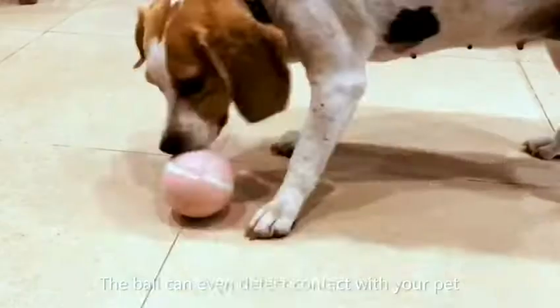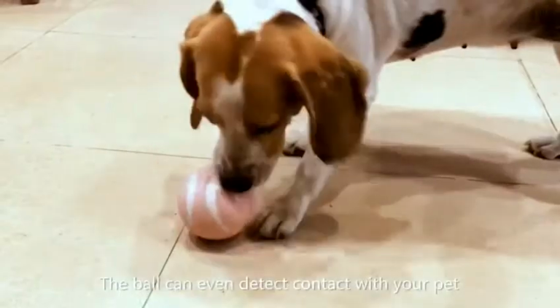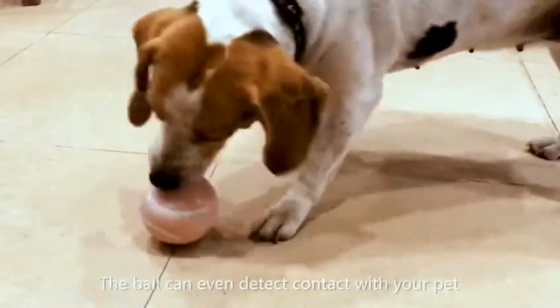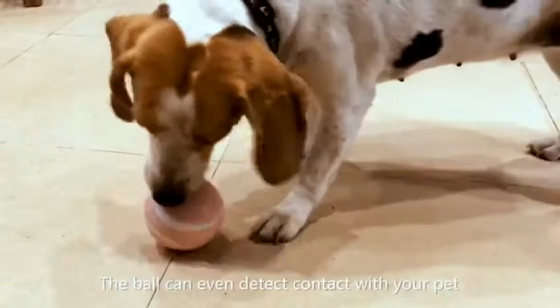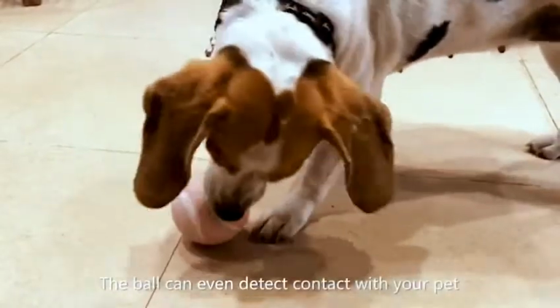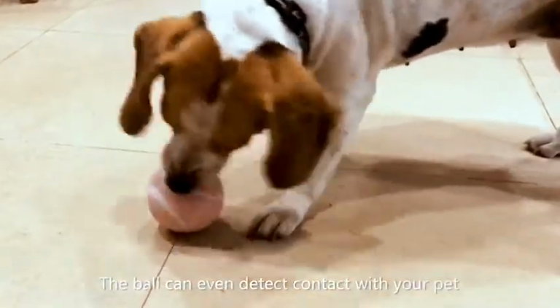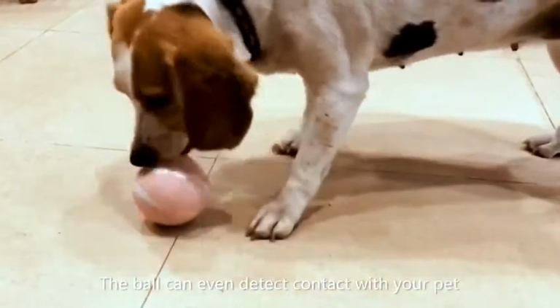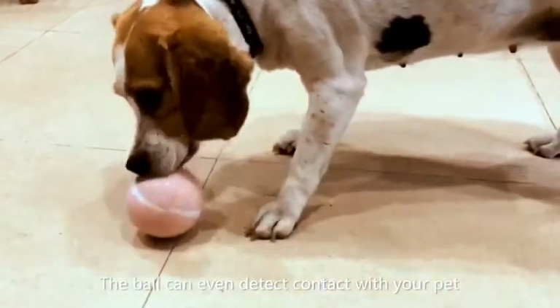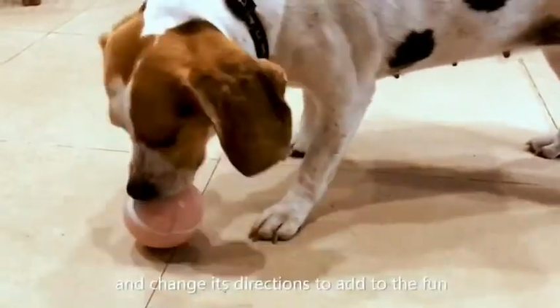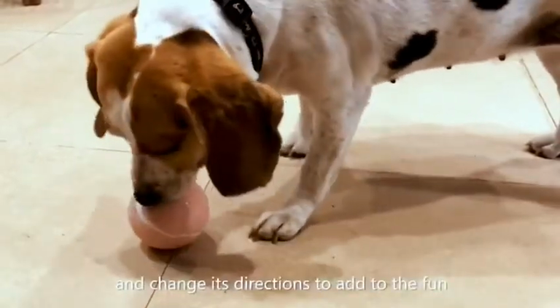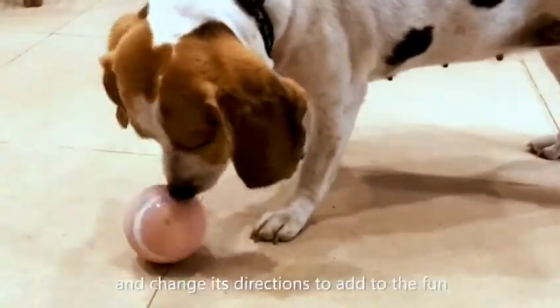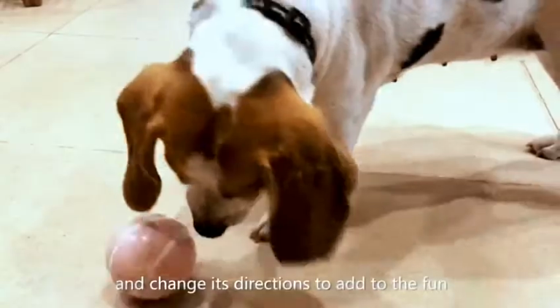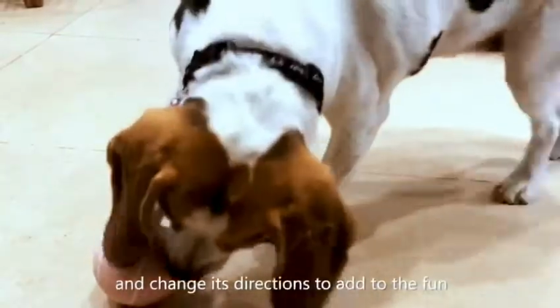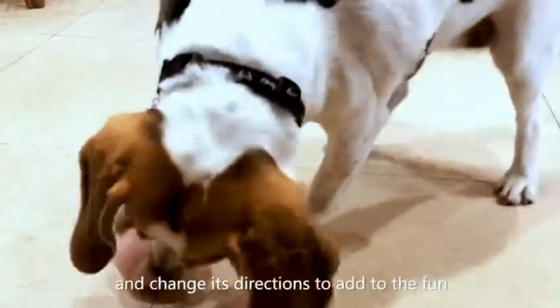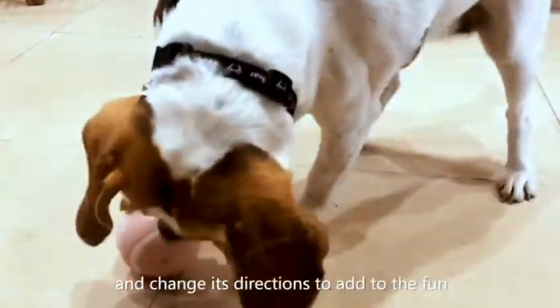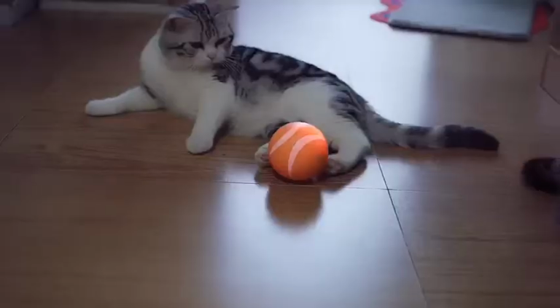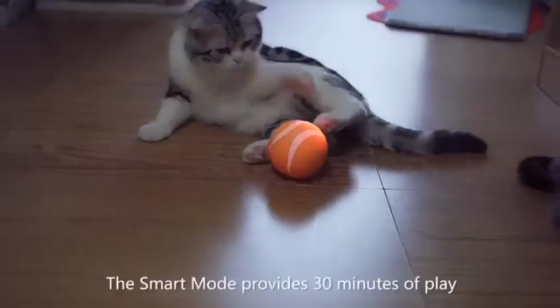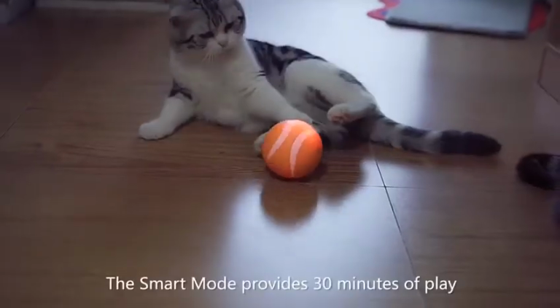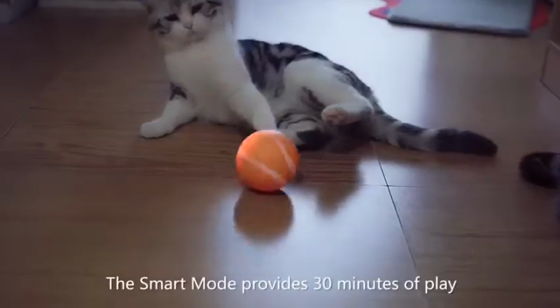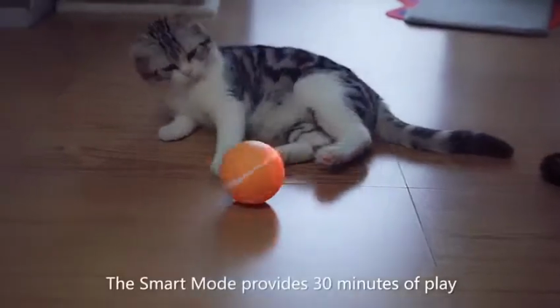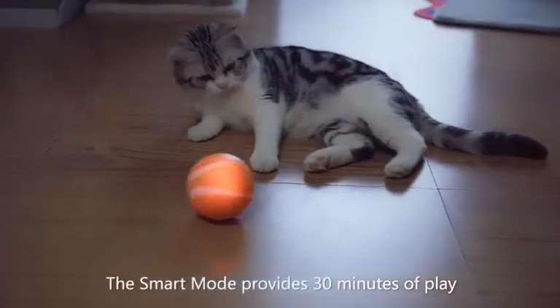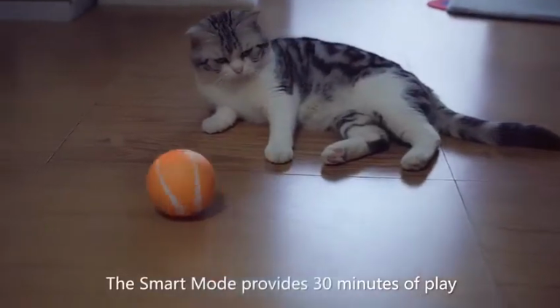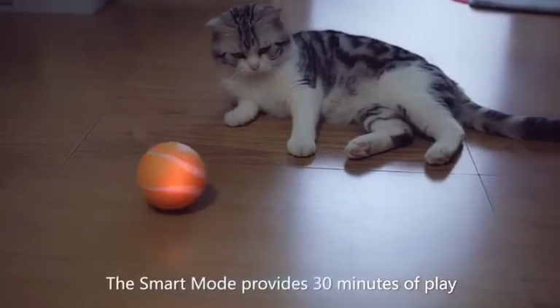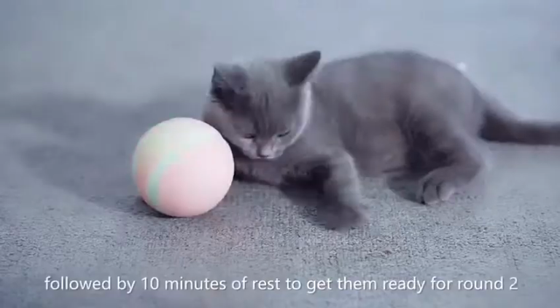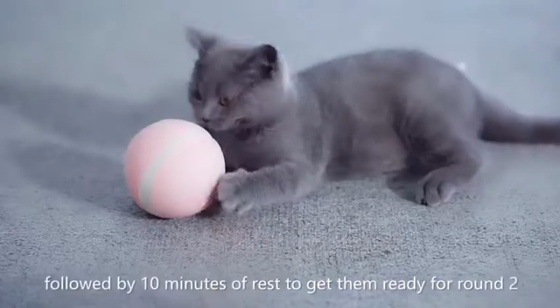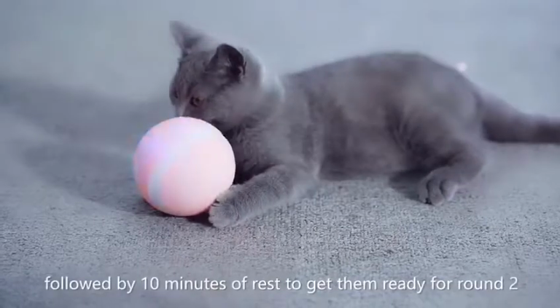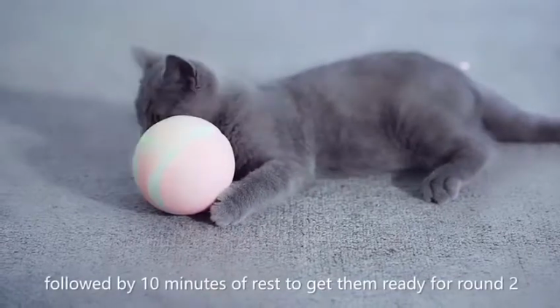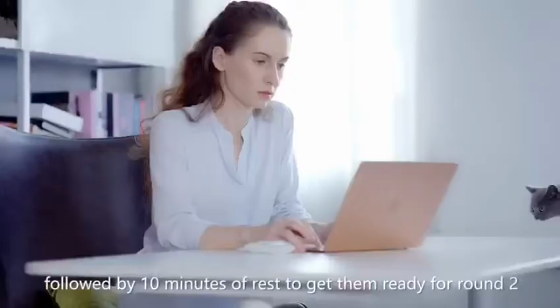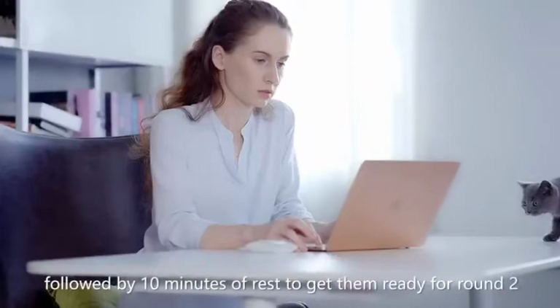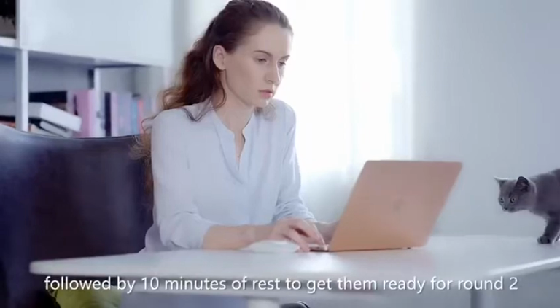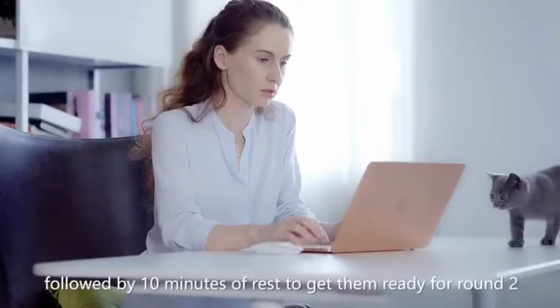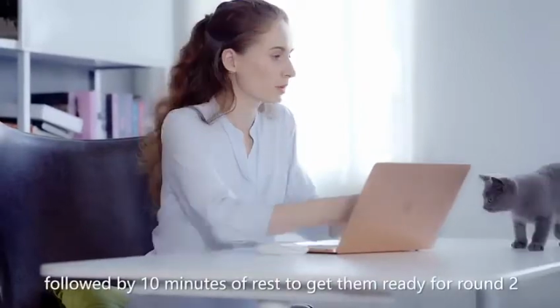The ball can even detect contact with your pet and change its direction to add to the fun. The smart mode provides 30 minutes of play, followed by 10 minutes of rest to get them ready for round 2.